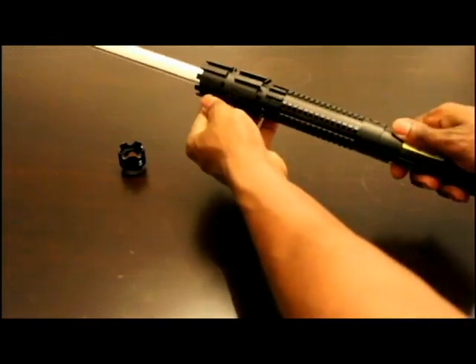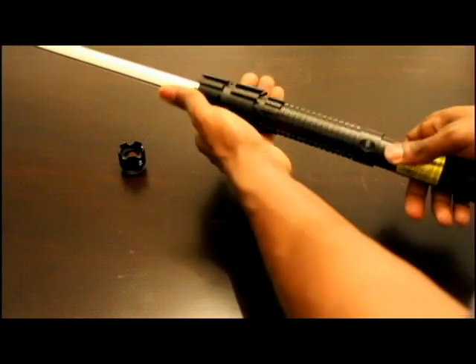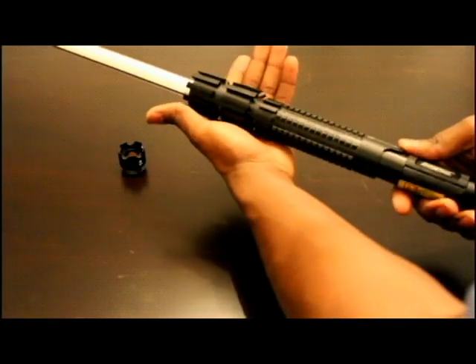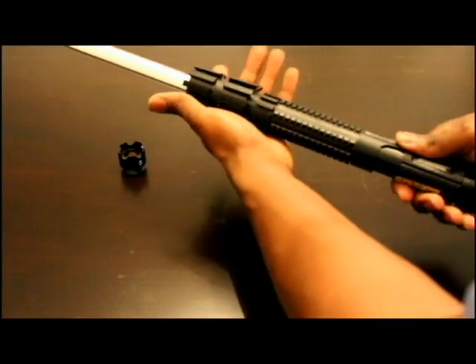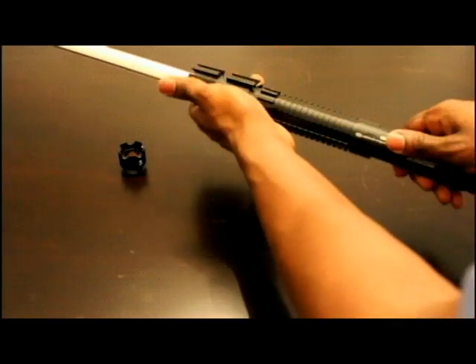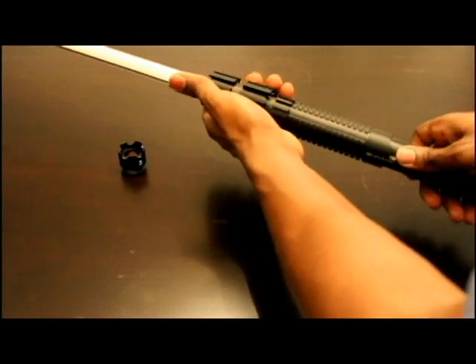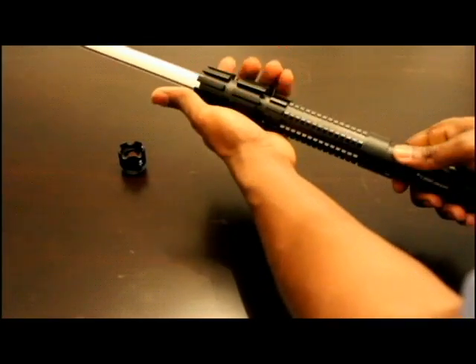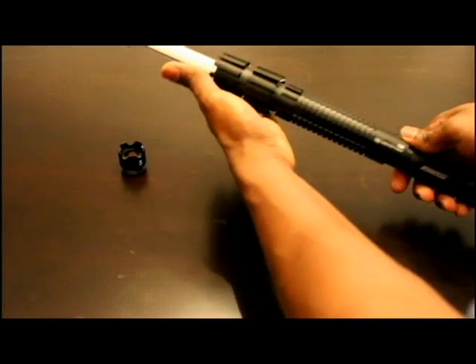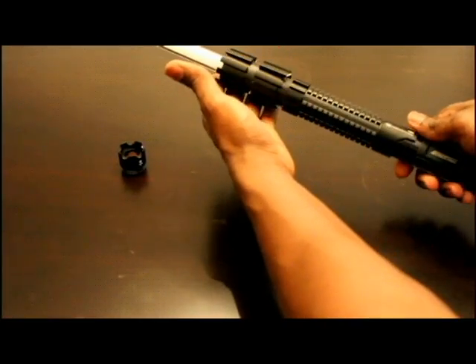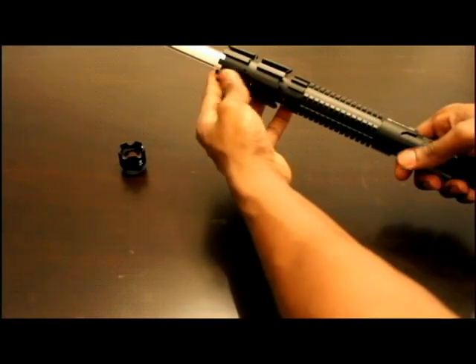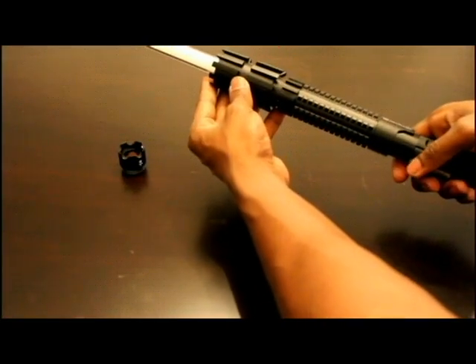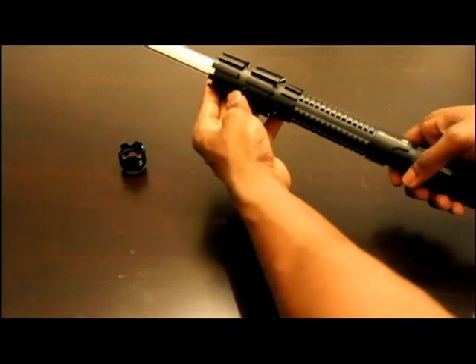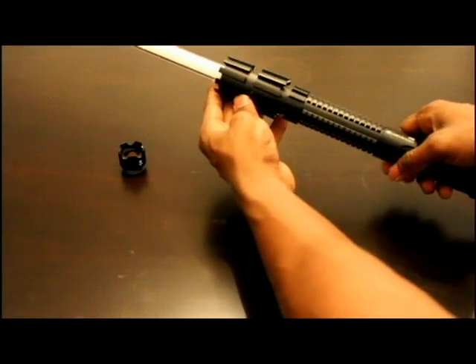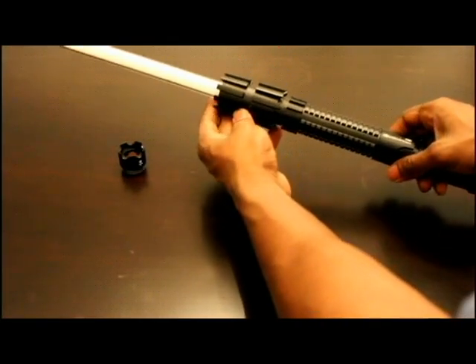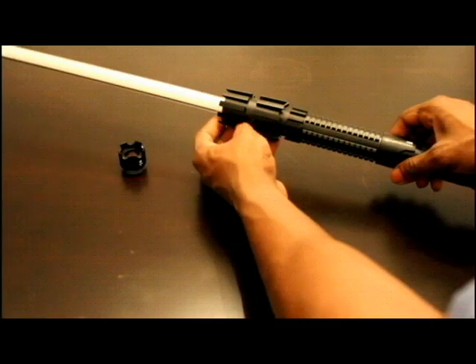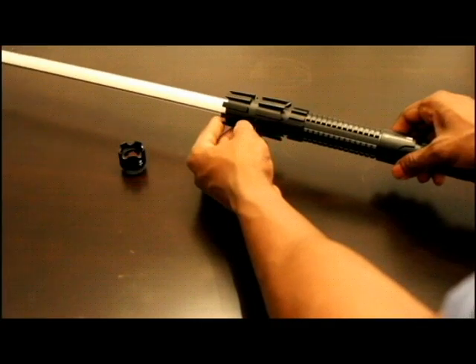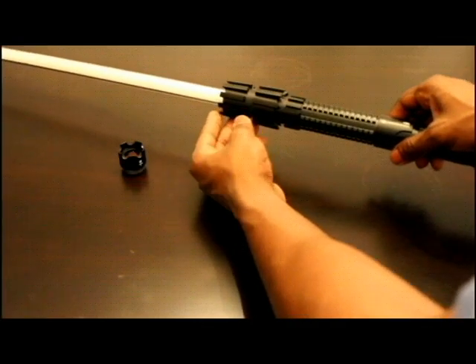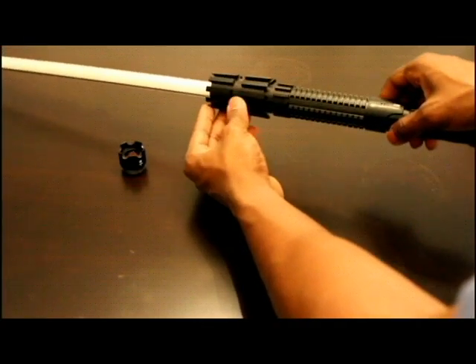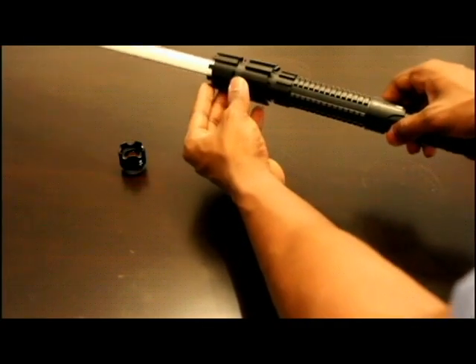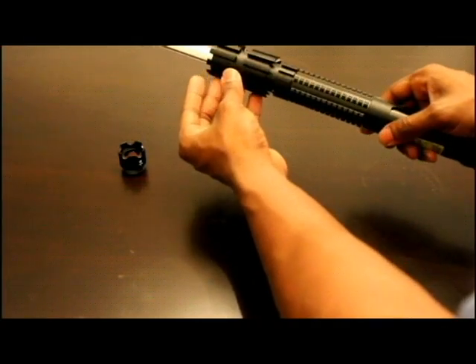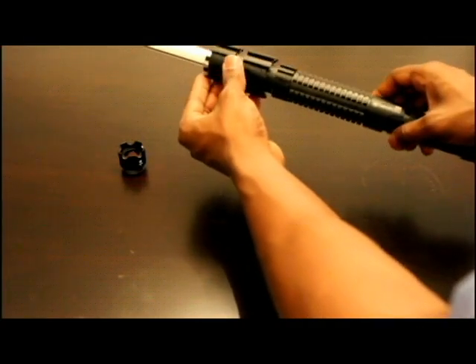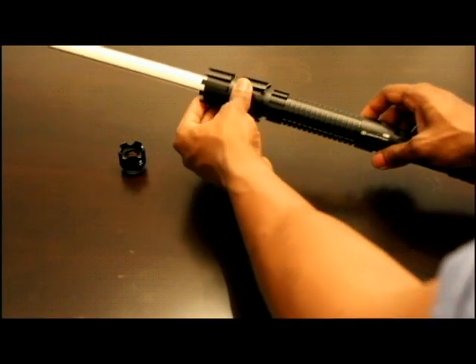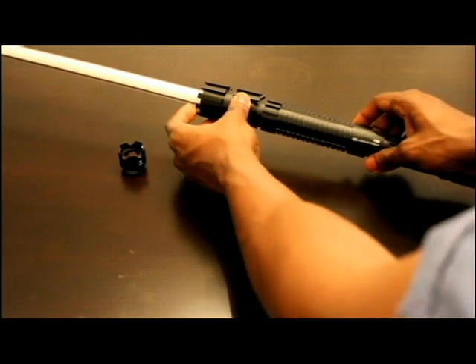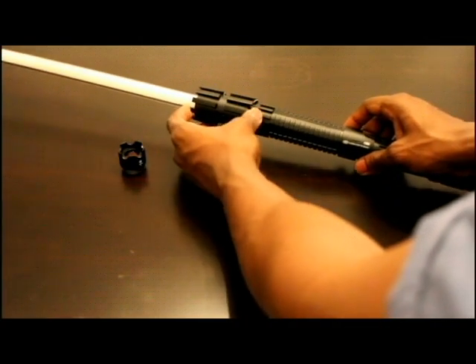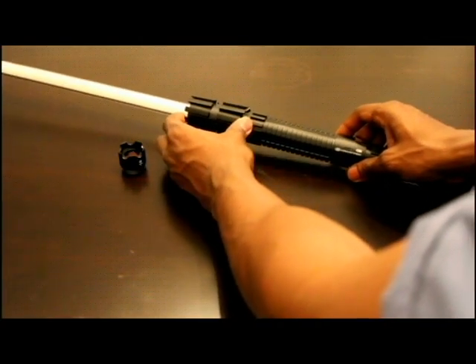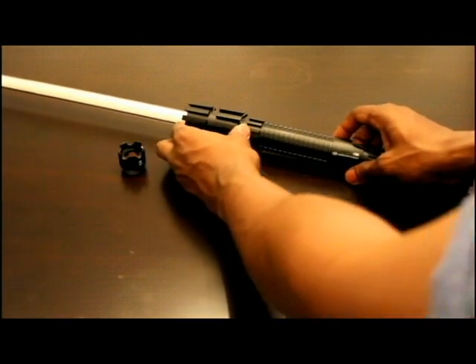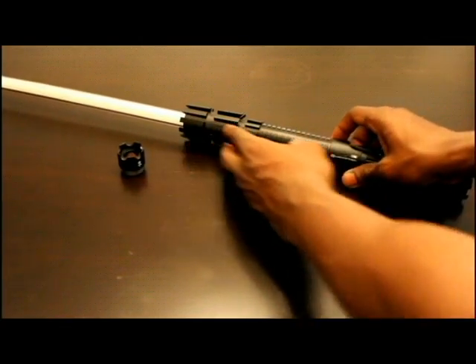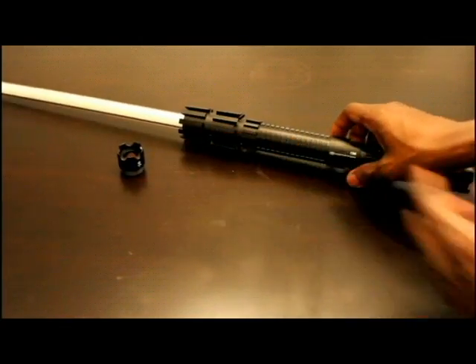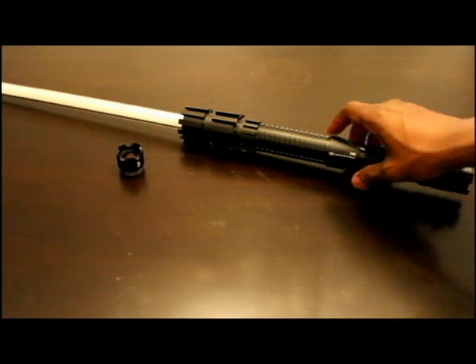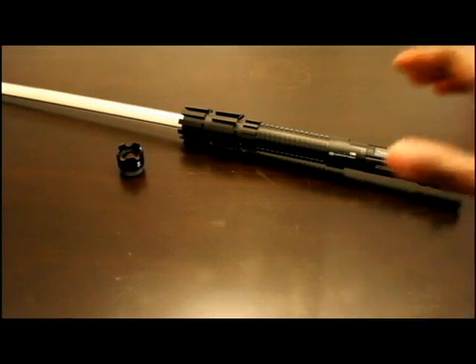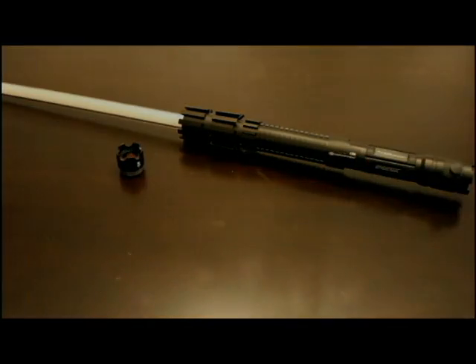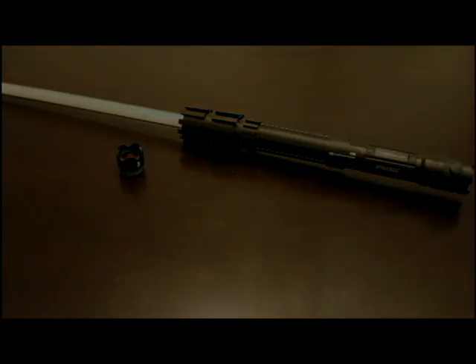Once you have it attached, you're ready to power it up and start hacking and slashing, or just taking some nice pictures. In the next portion I'll show you how to power it up and how to power it down.